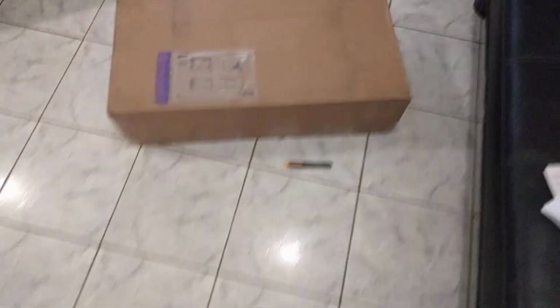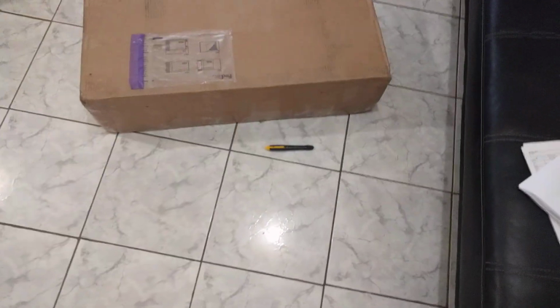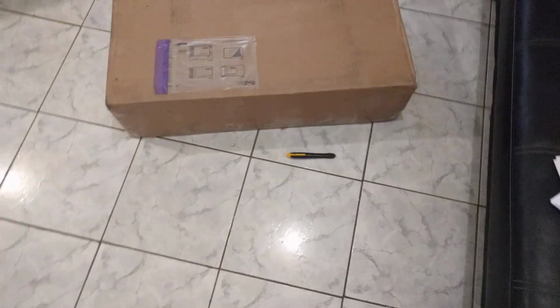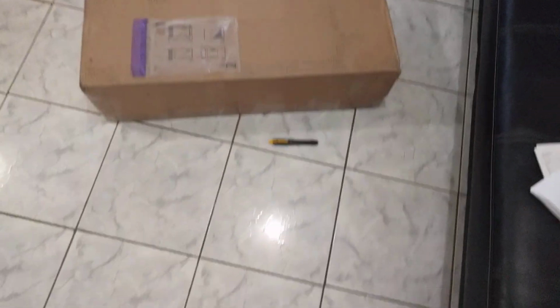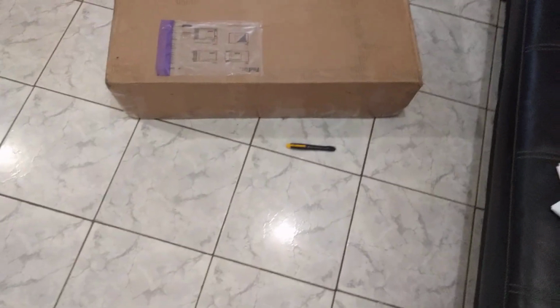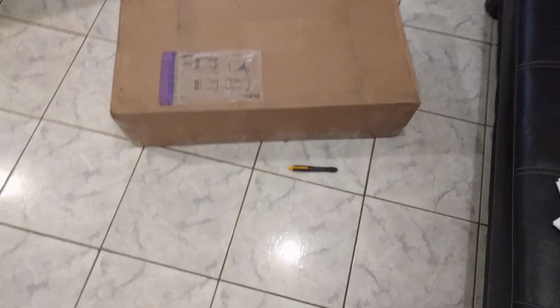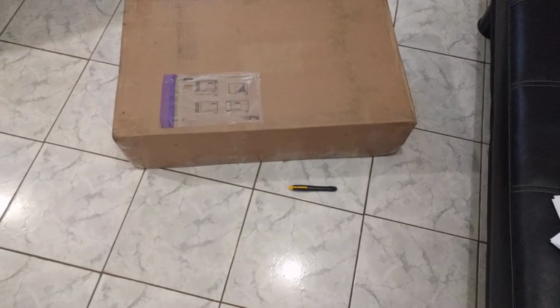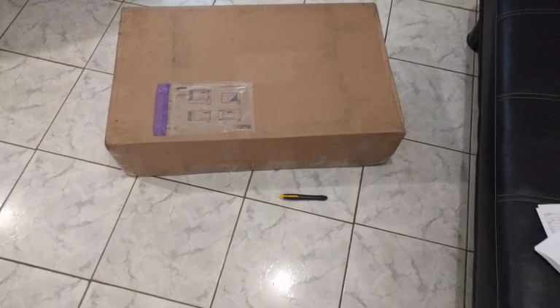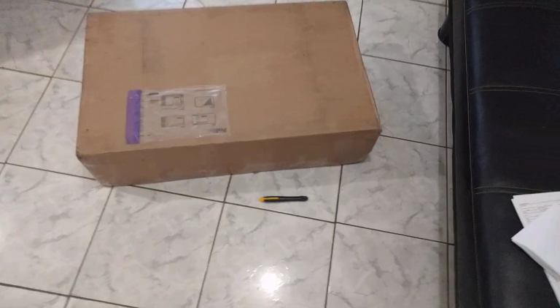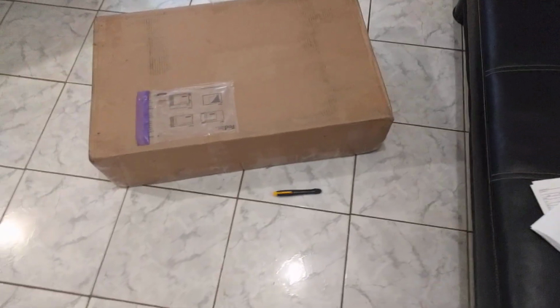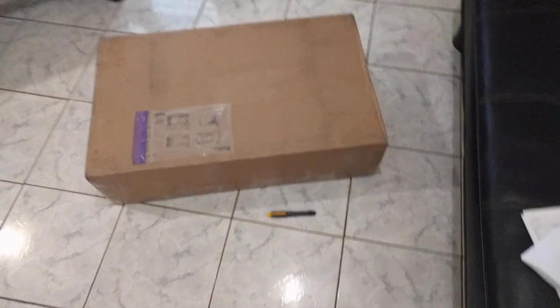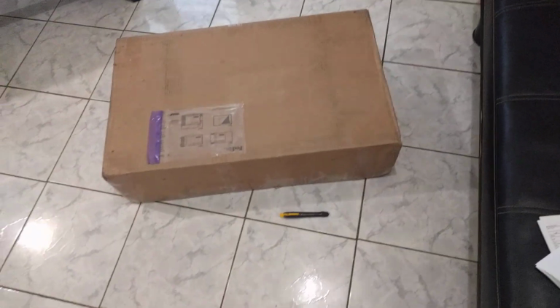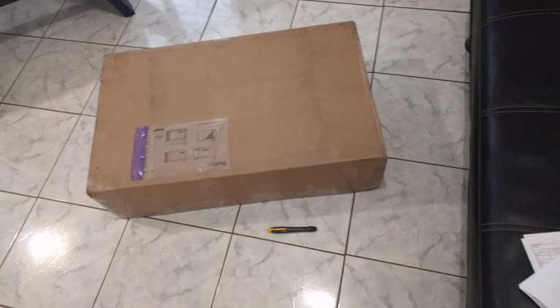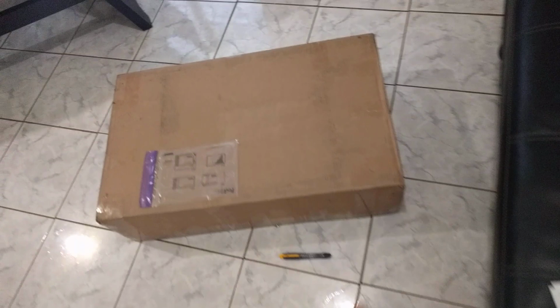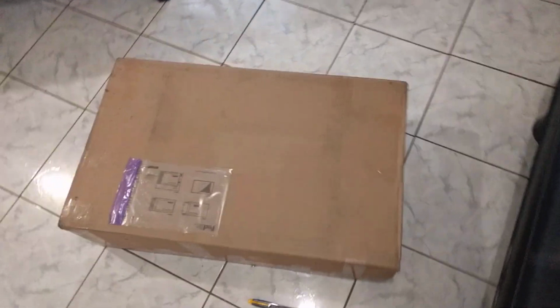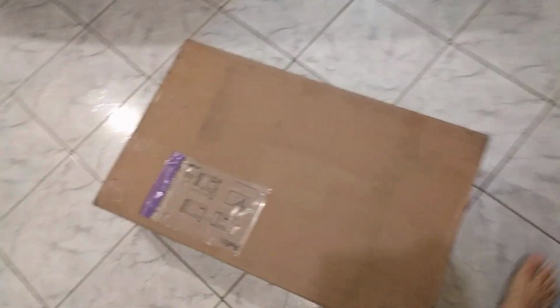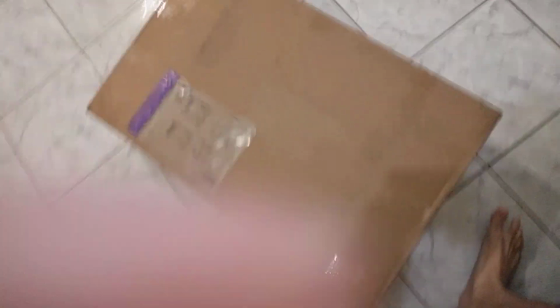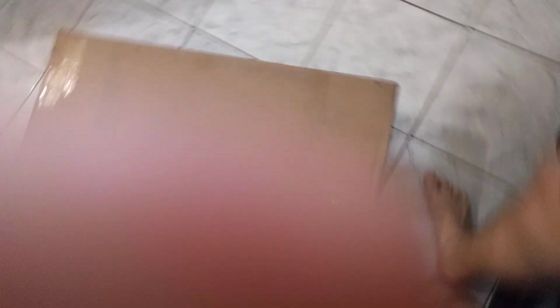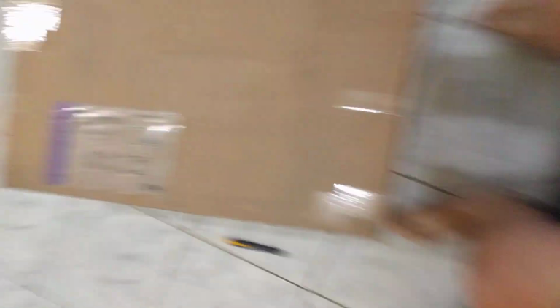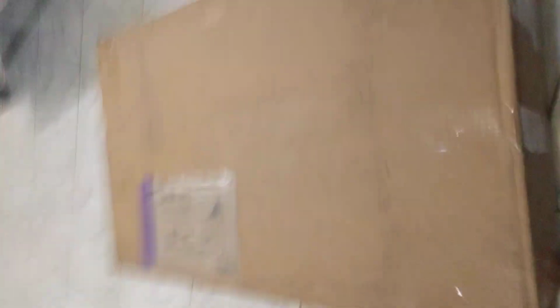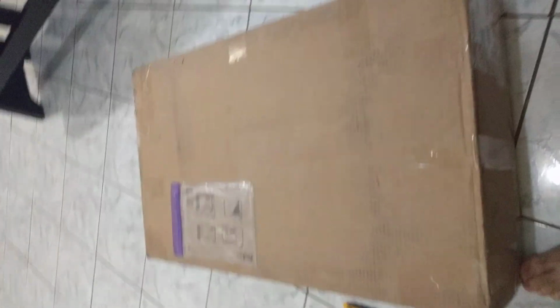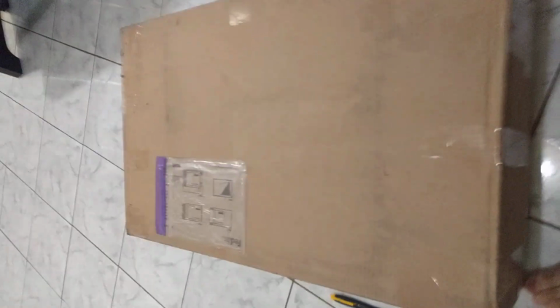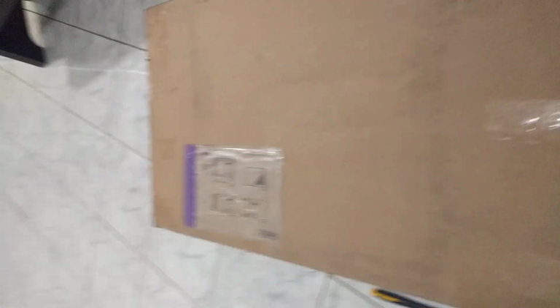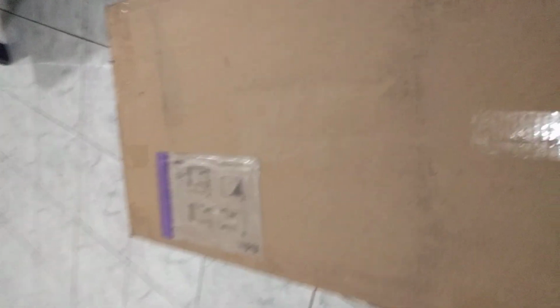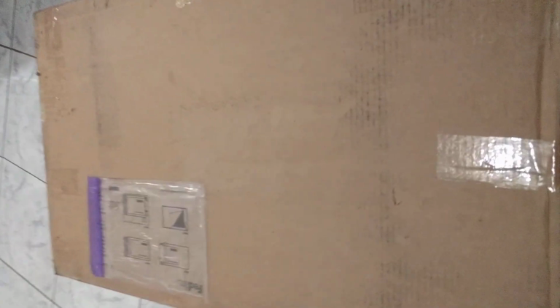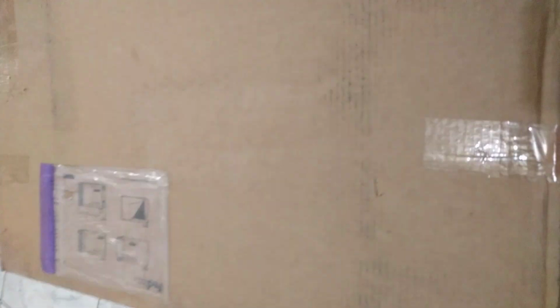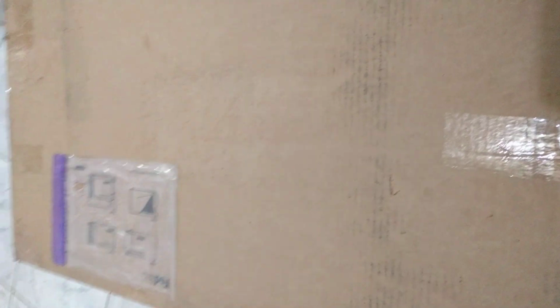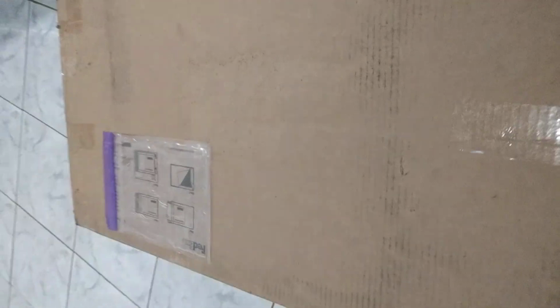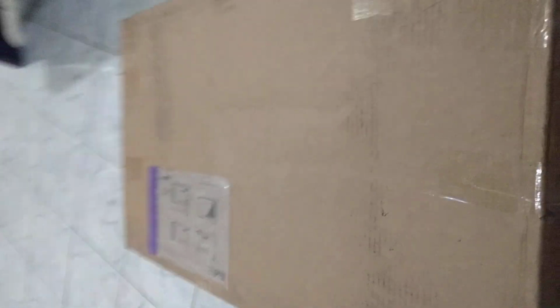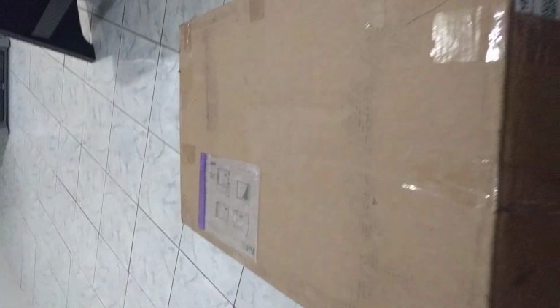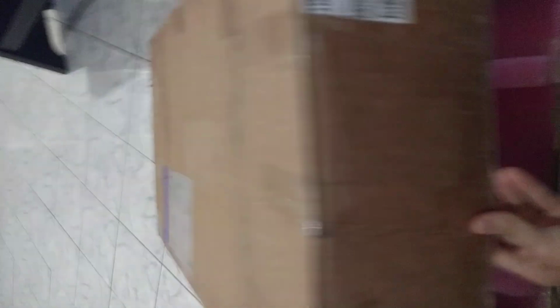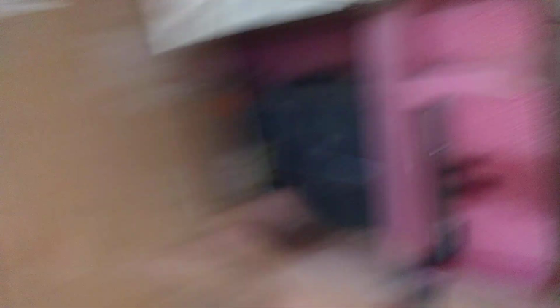So today I got a package and it's definitely bigger than what I expected it to be. I thought some of you may be interested in knowing what's inside of it, so let's take a peek.